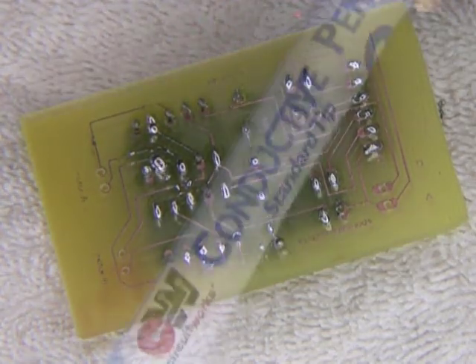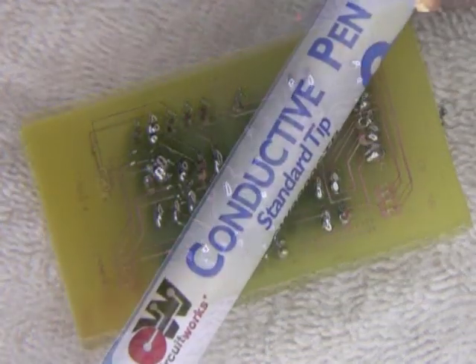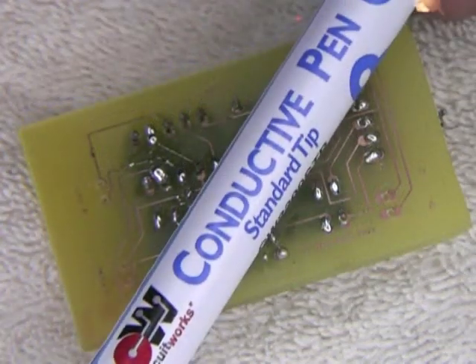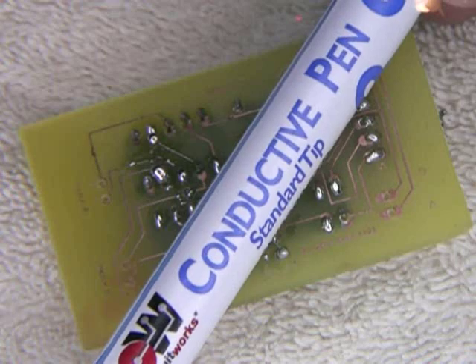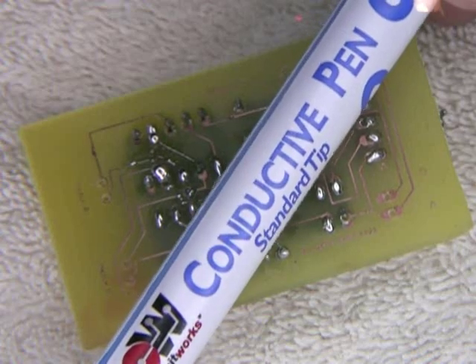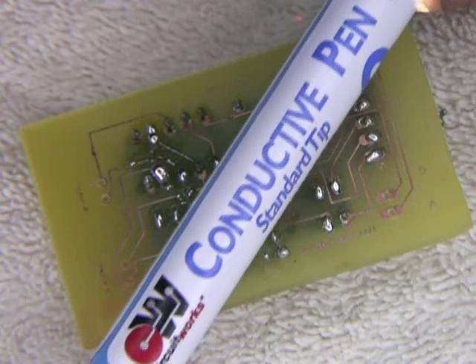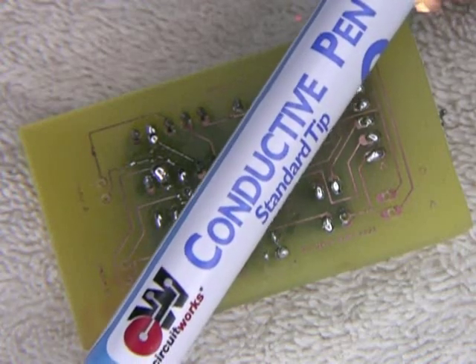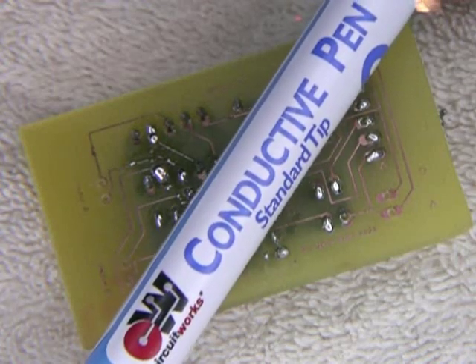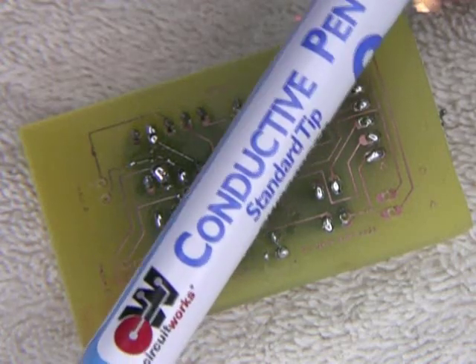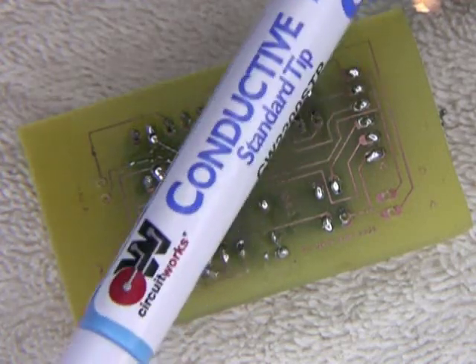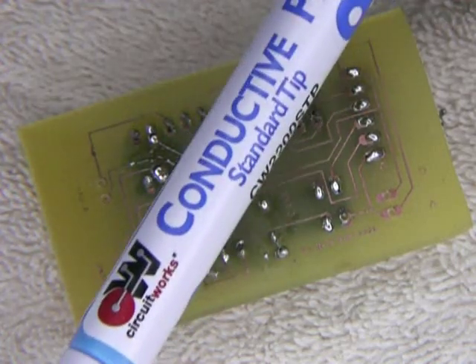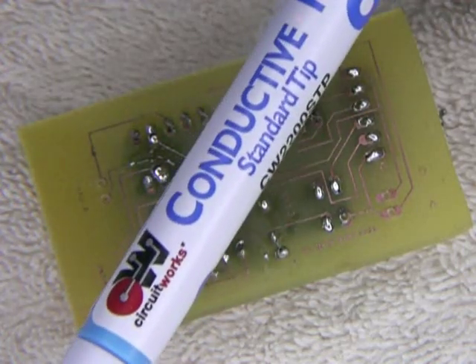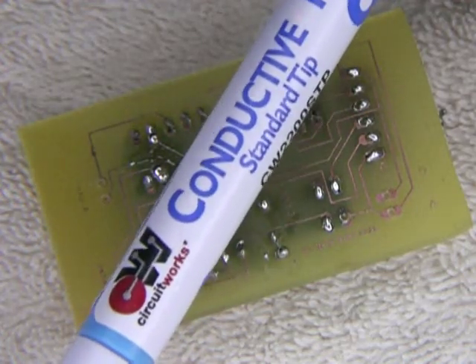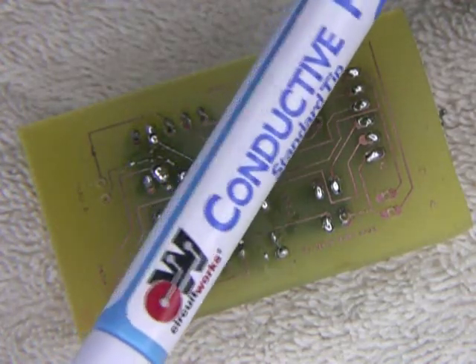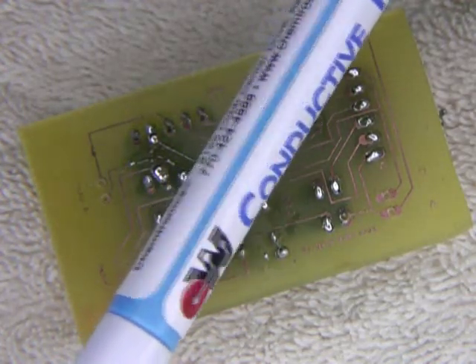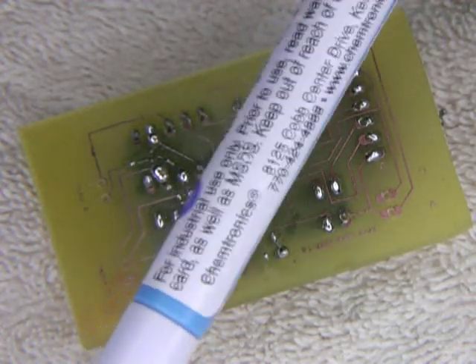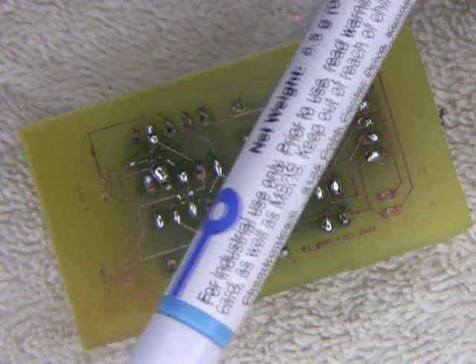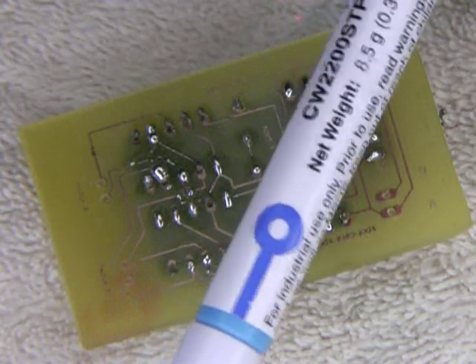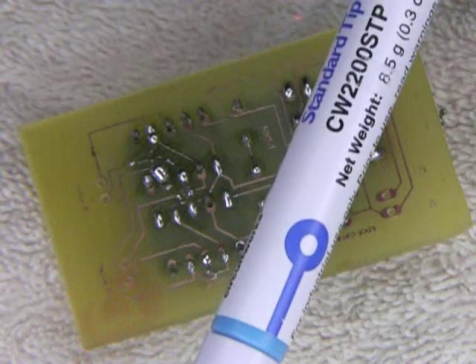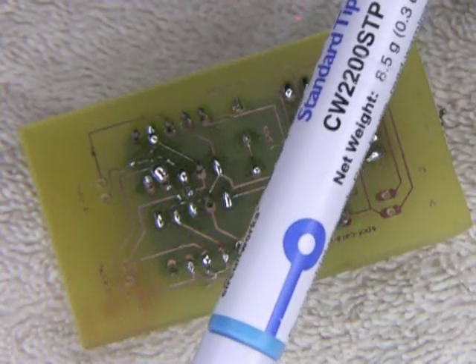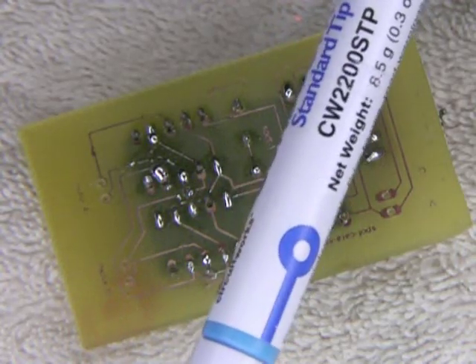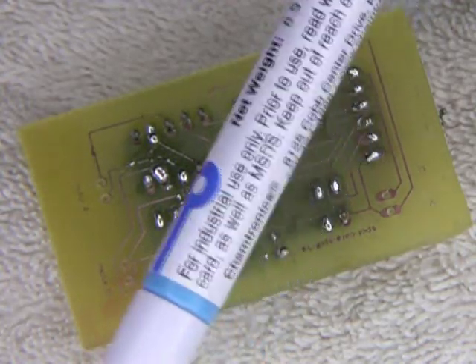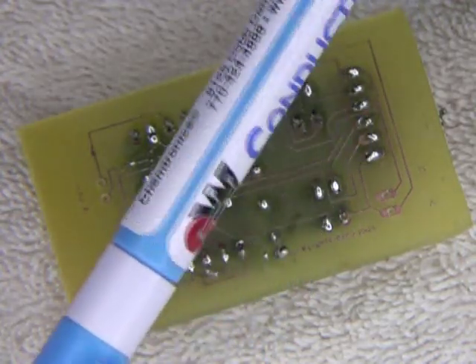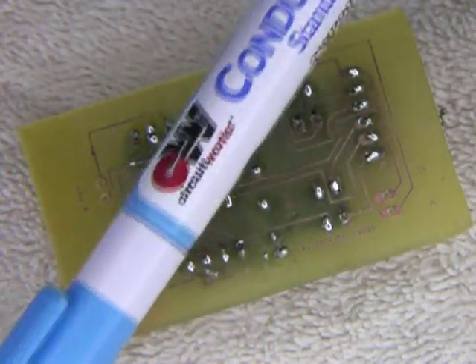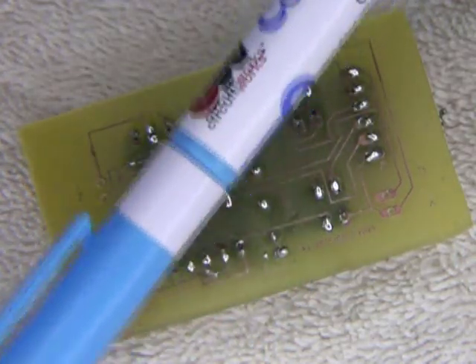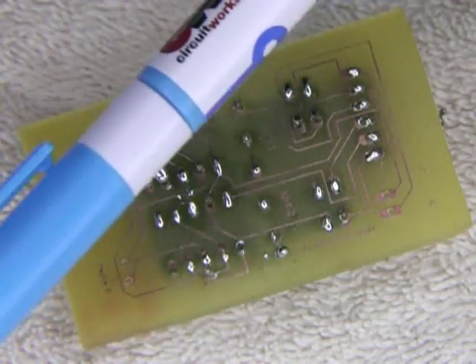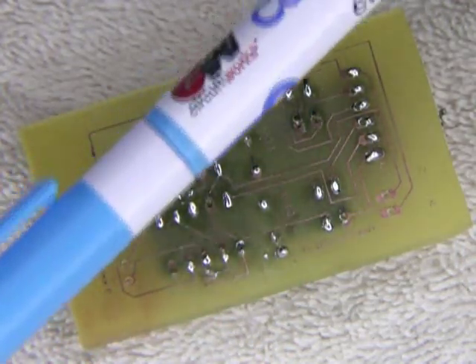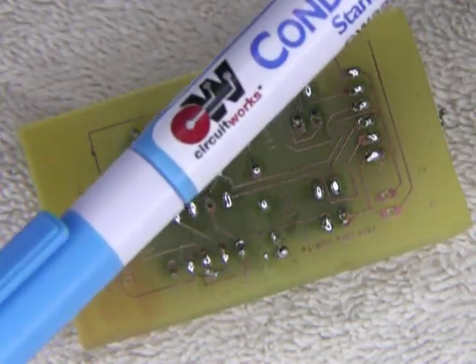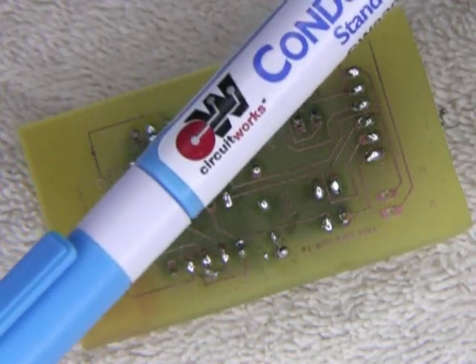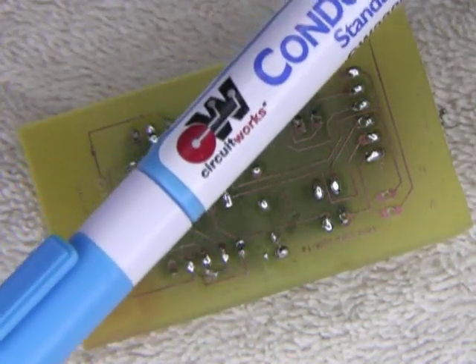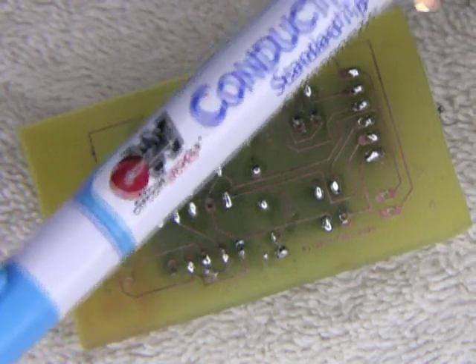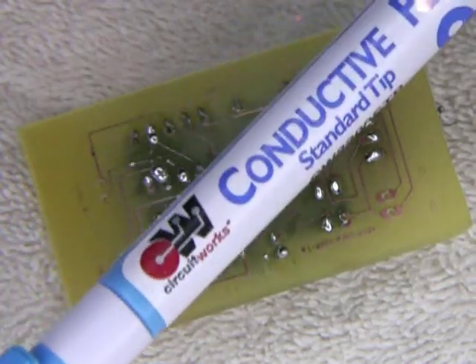We're going to try and use this conductive pen. Apparently it will allow us to draw a line across the circuitry and close those gaps that we talked about.